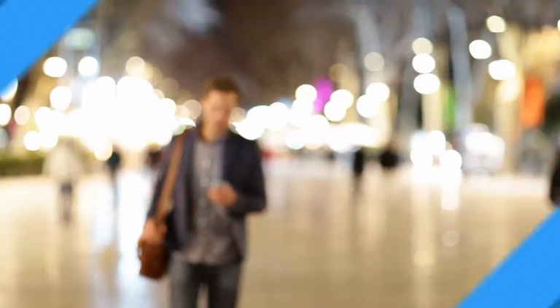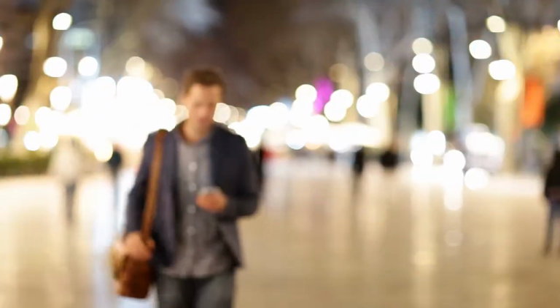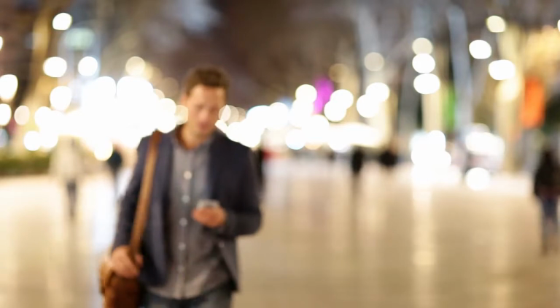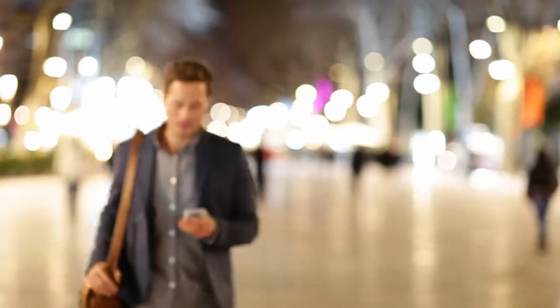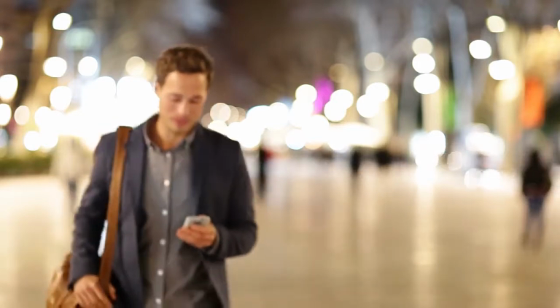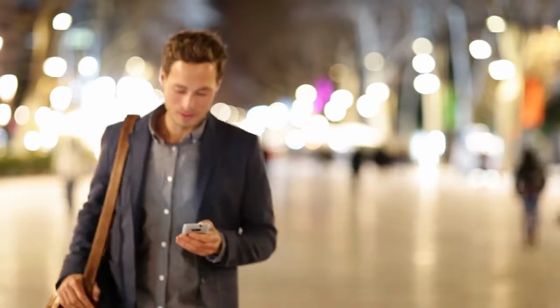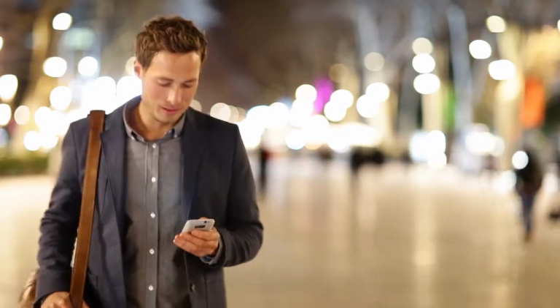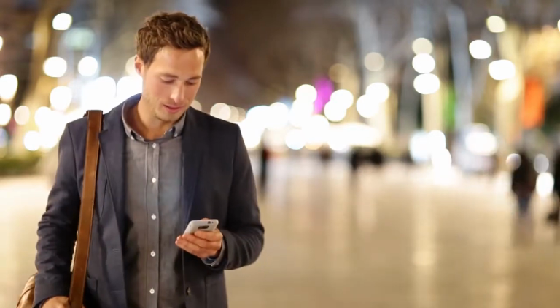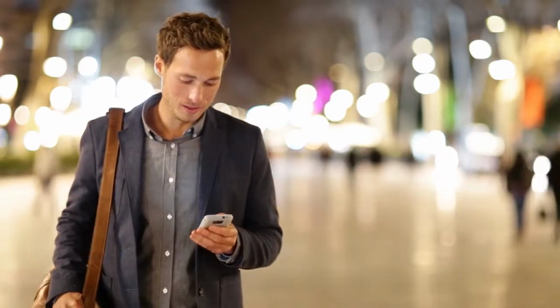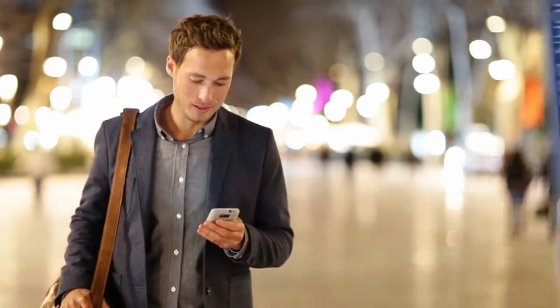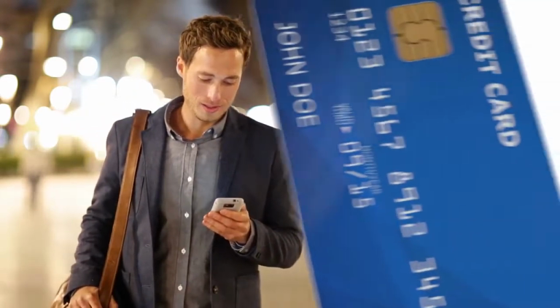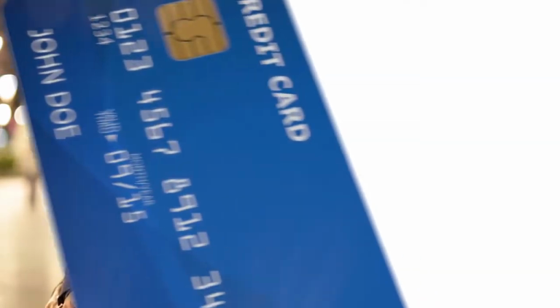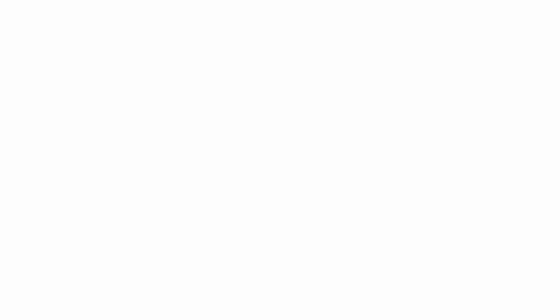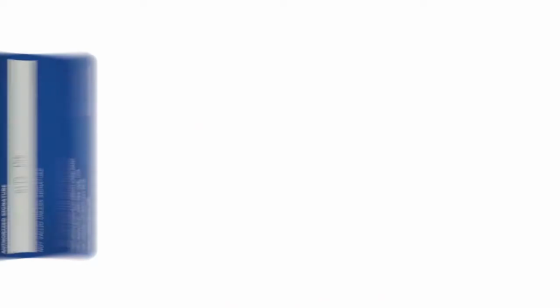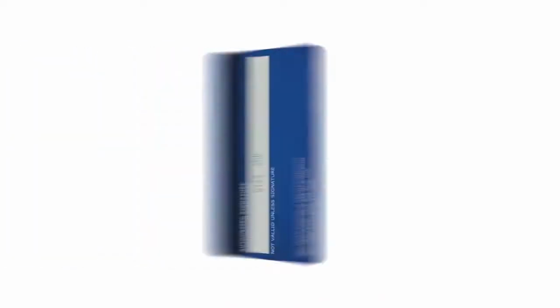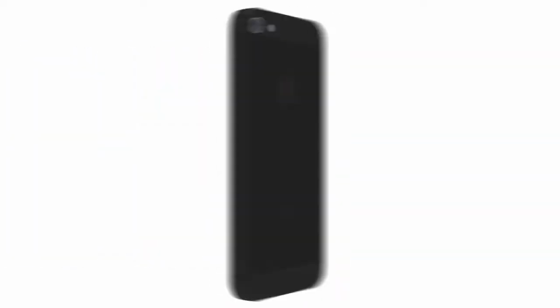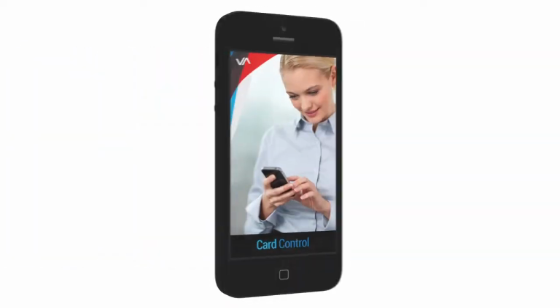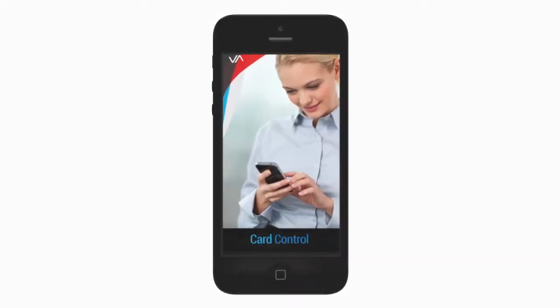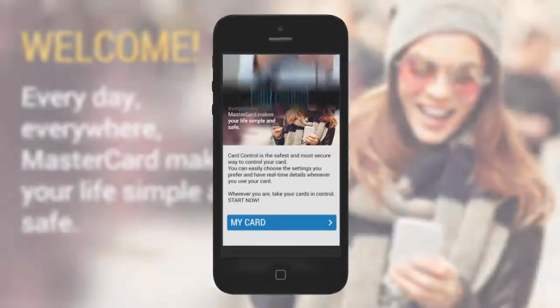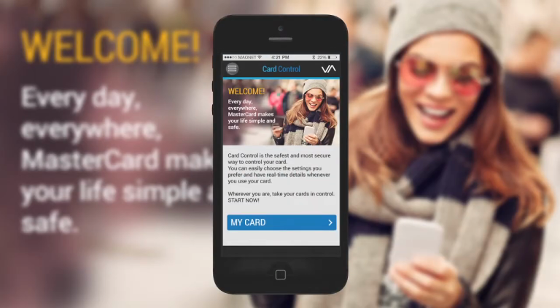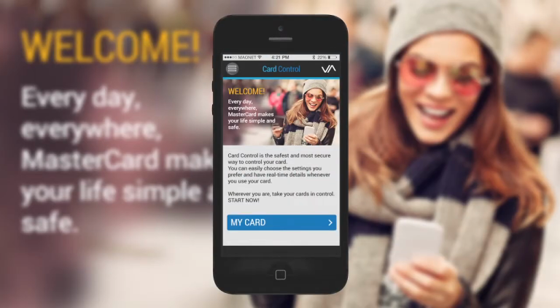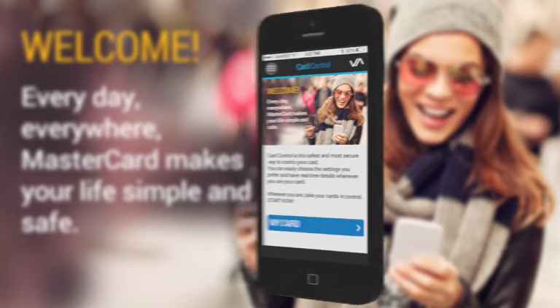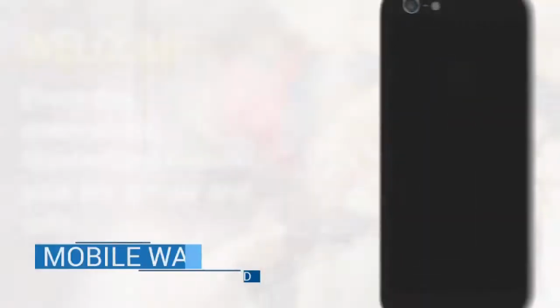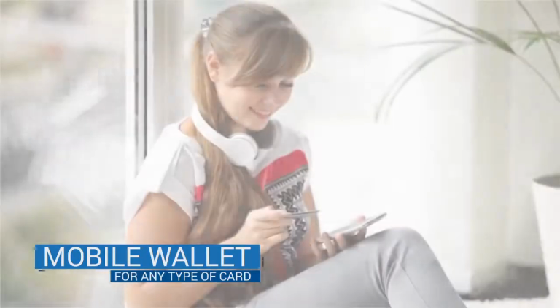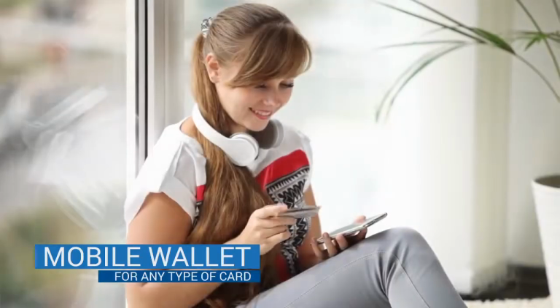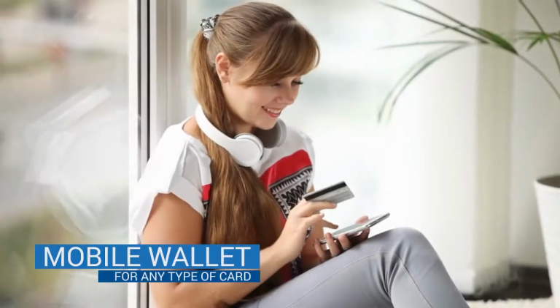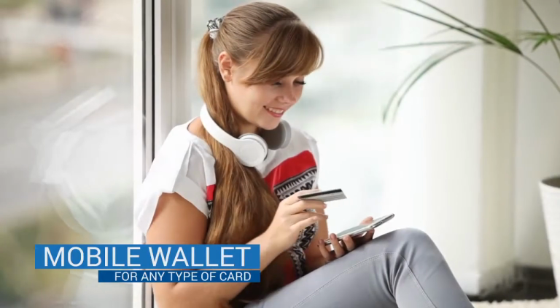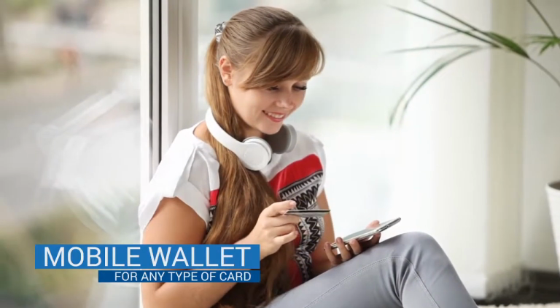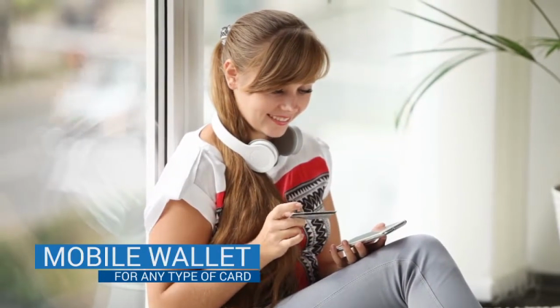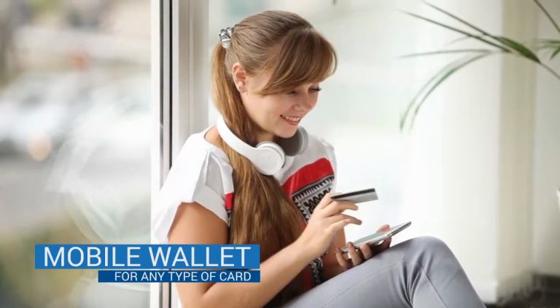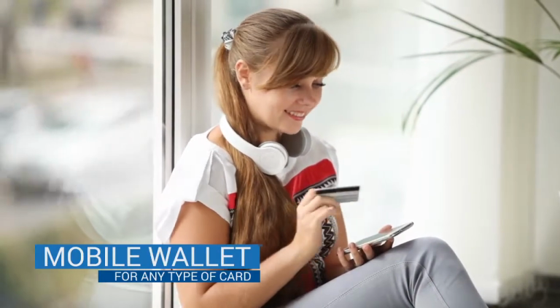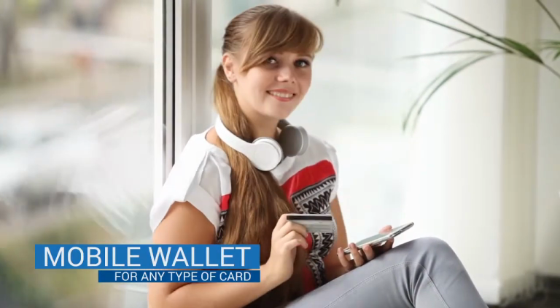Have you ever wanted to manage your credit card with your smartphone? Card Control provides a simple and safe way to do exactly that.